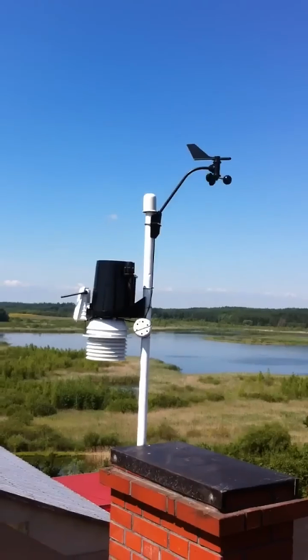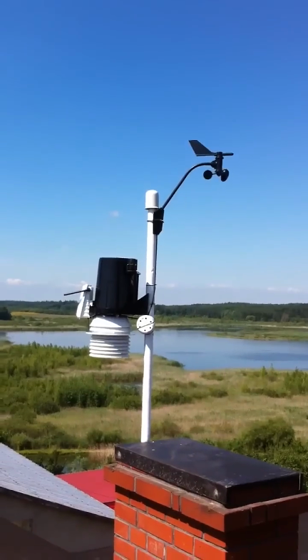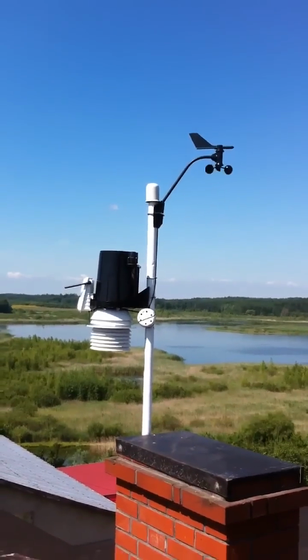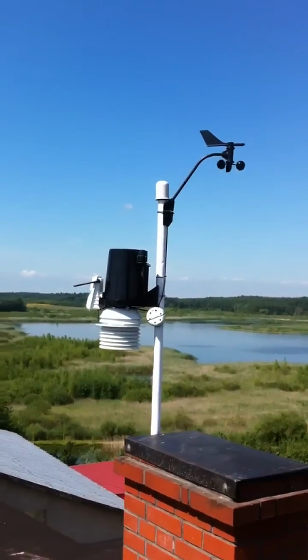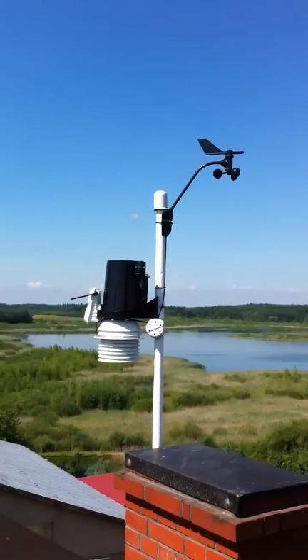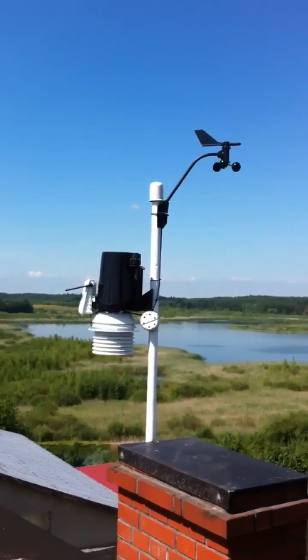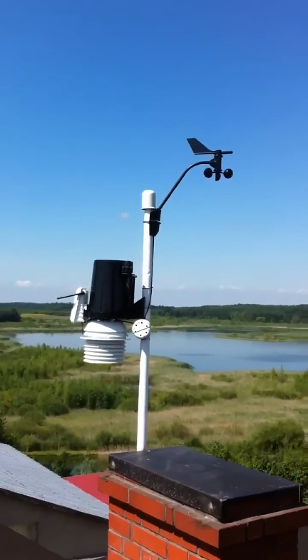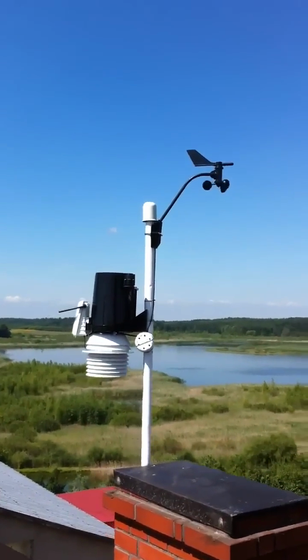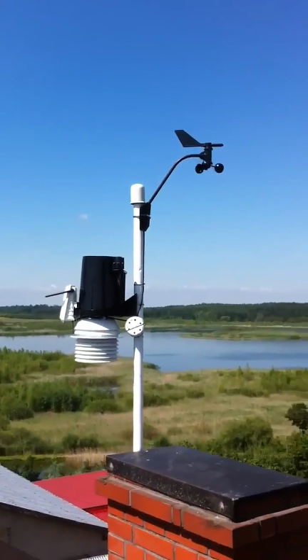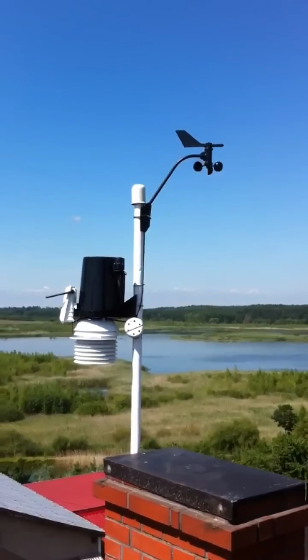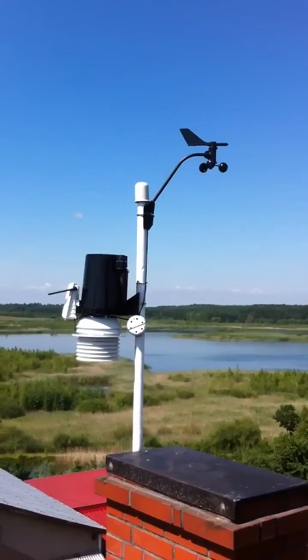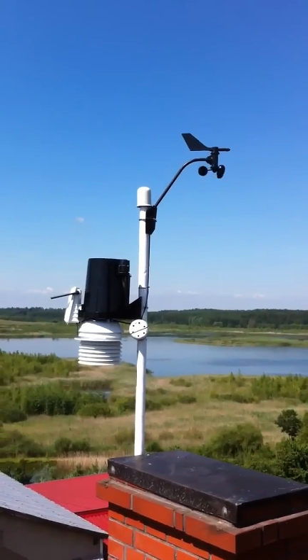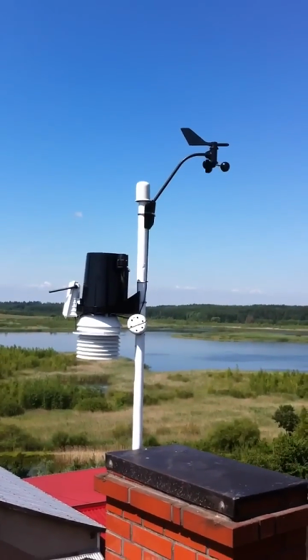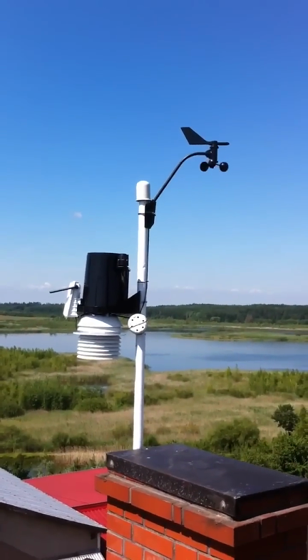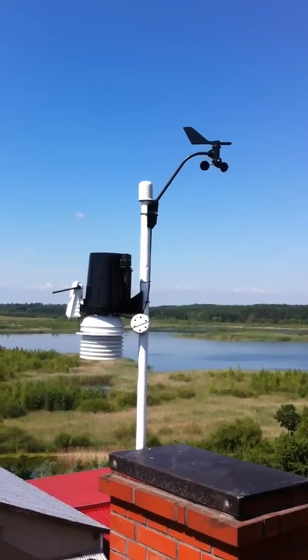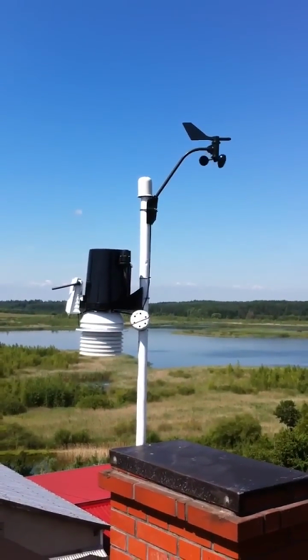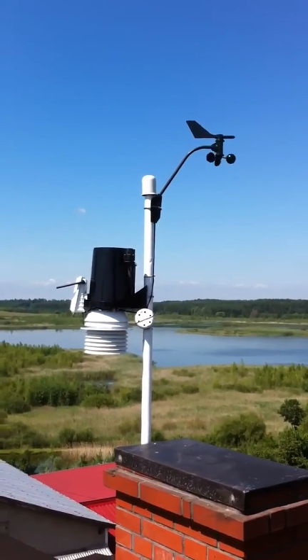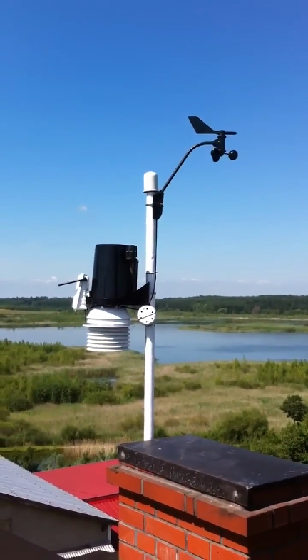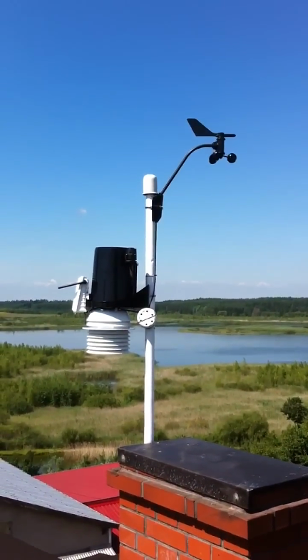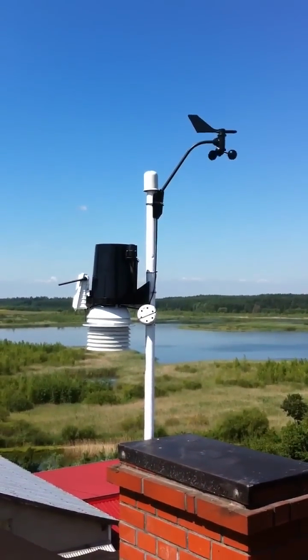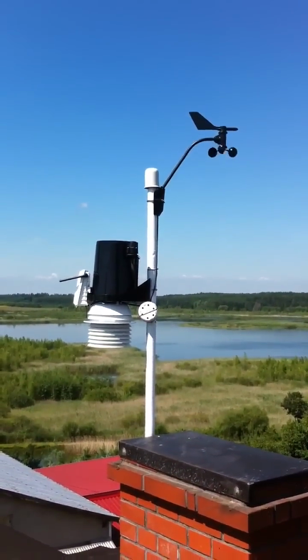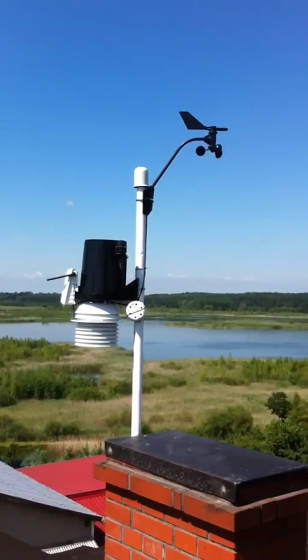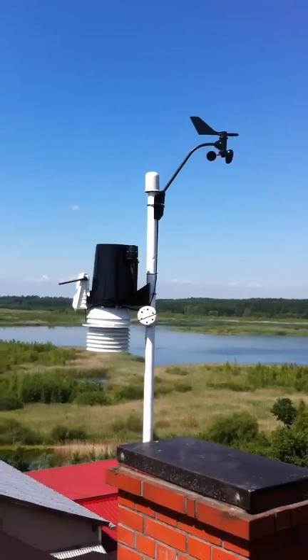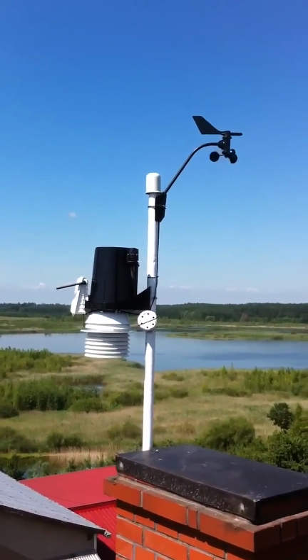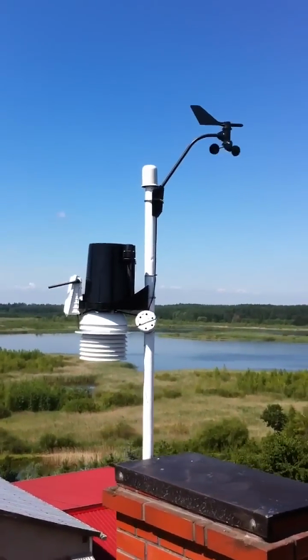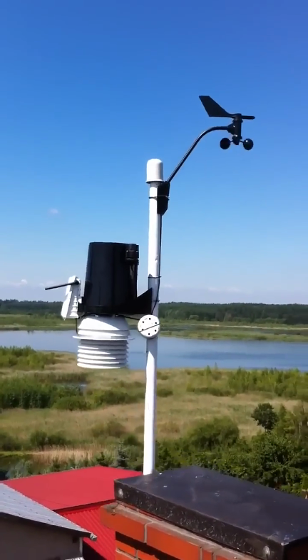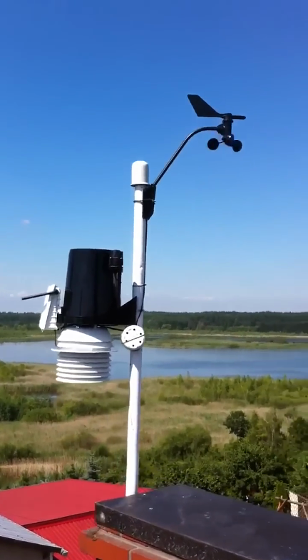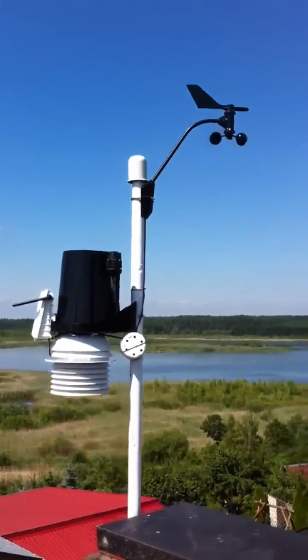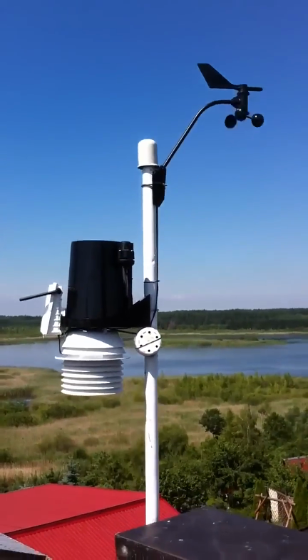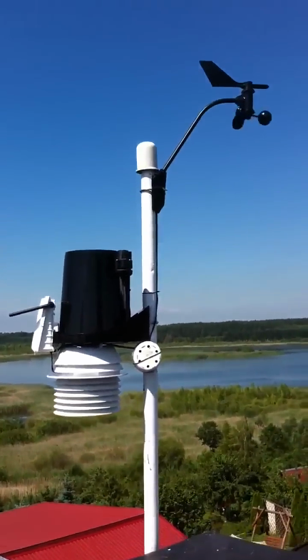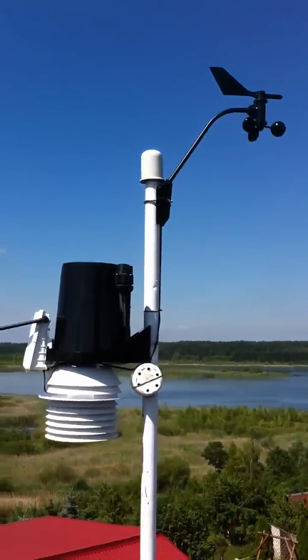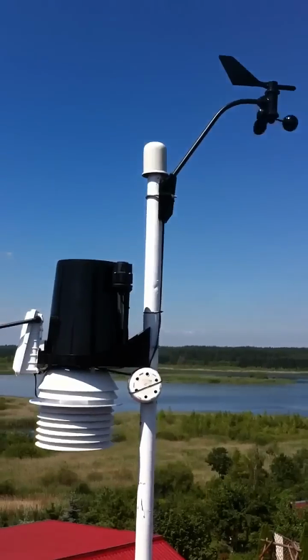Hi, it's David Sadatsky. Here's my Davis Pro 2 installed on my roof — here is how it's looking.